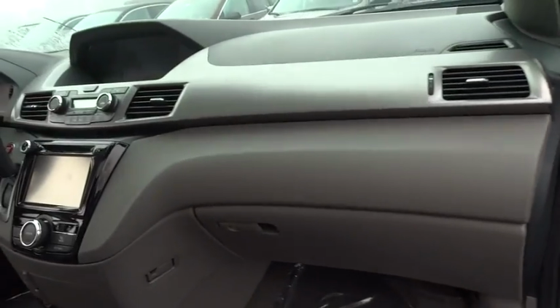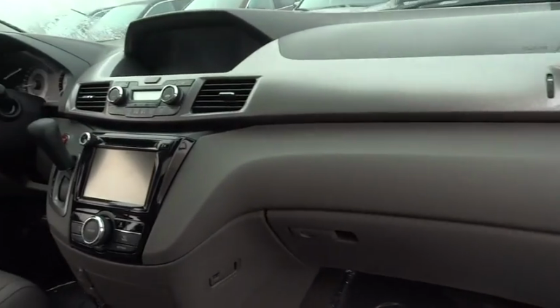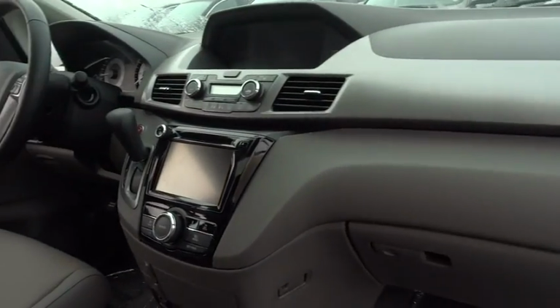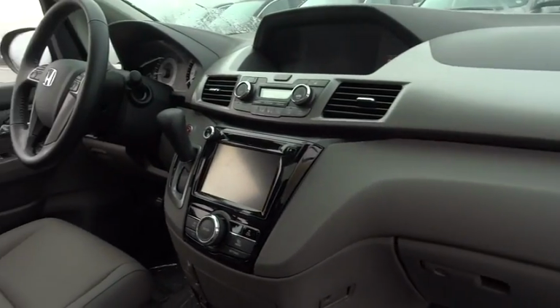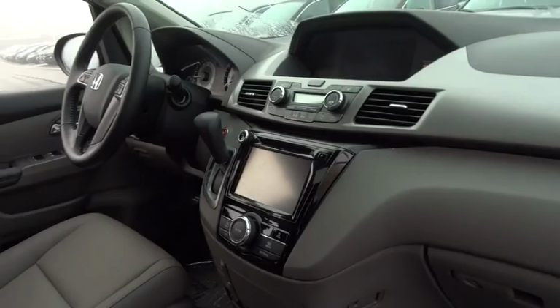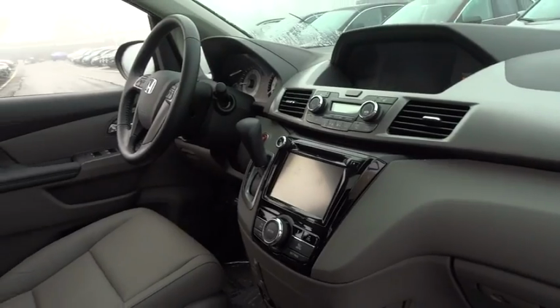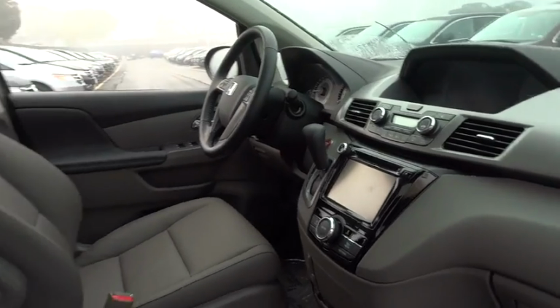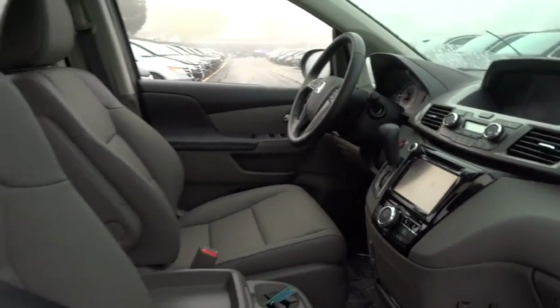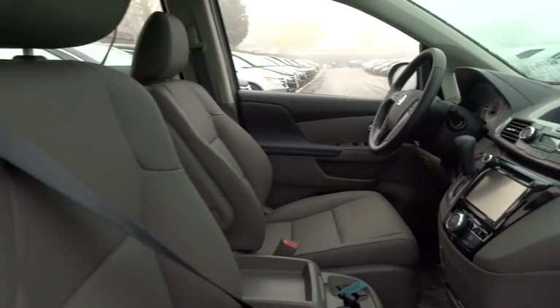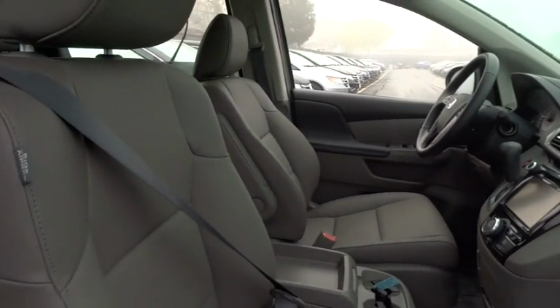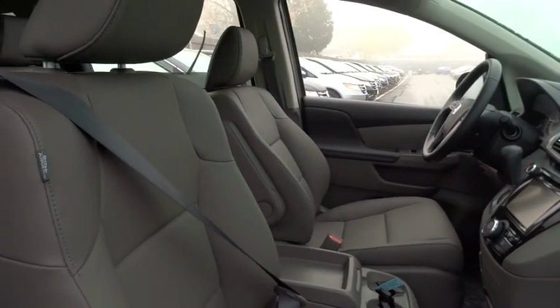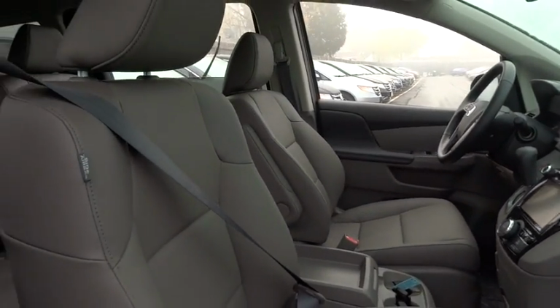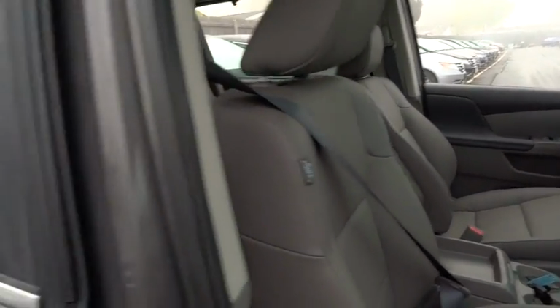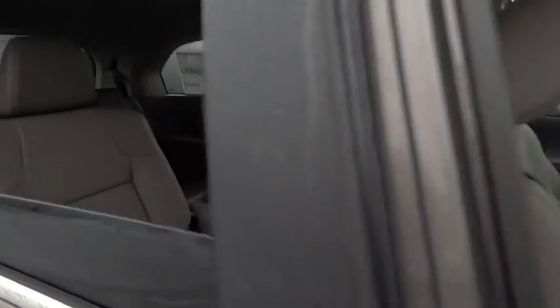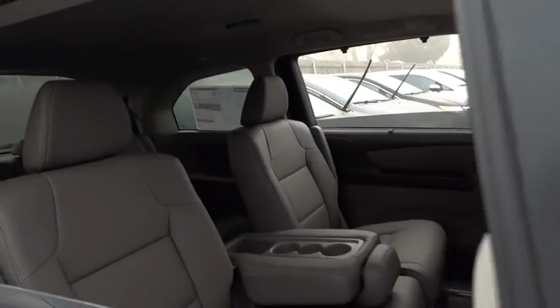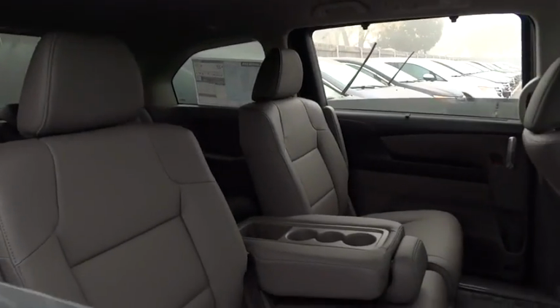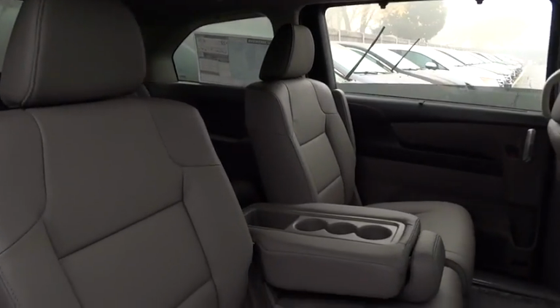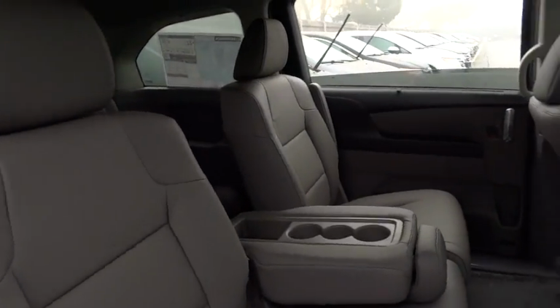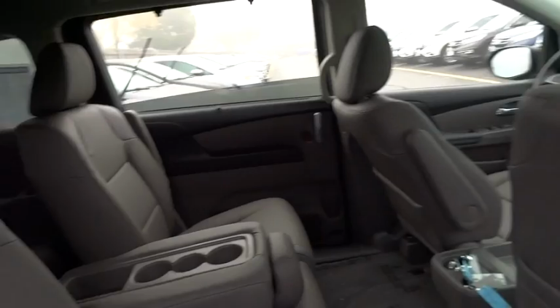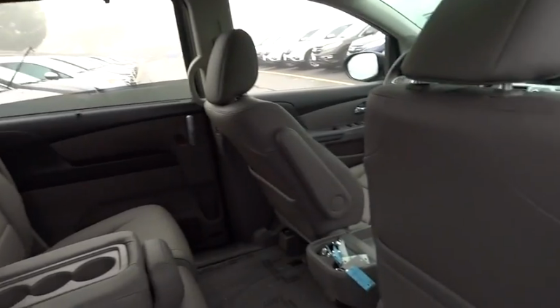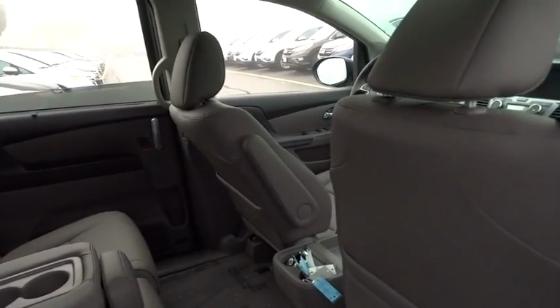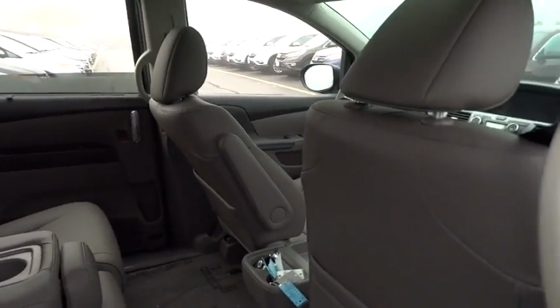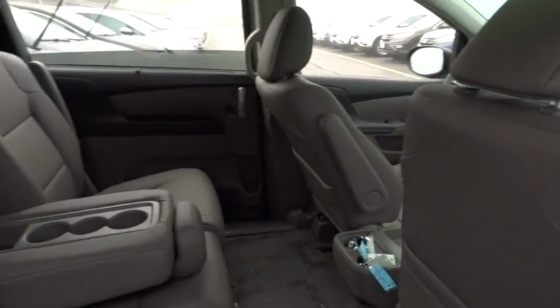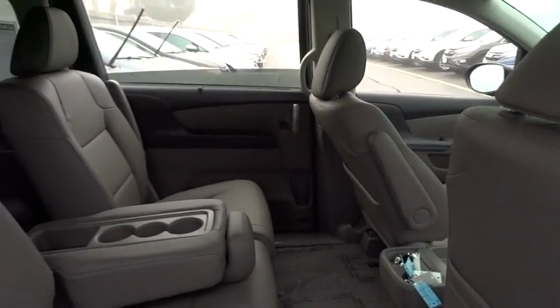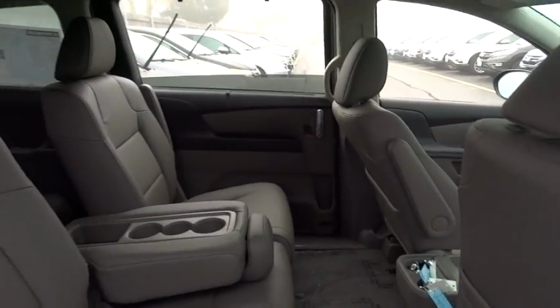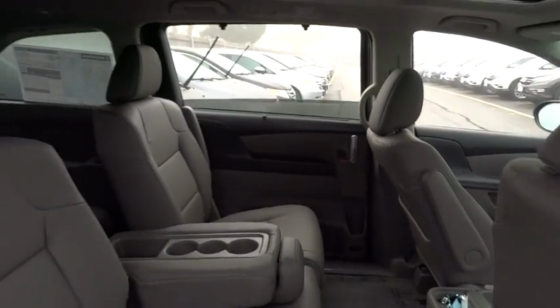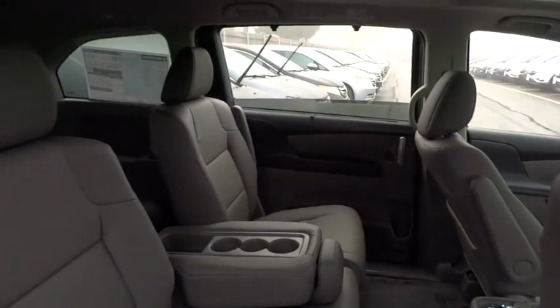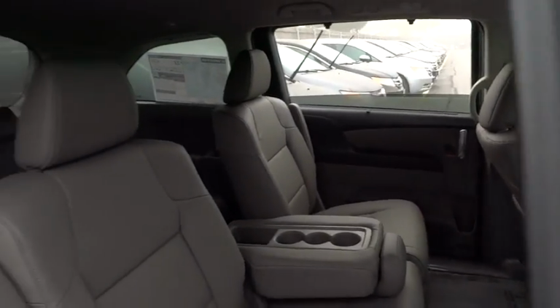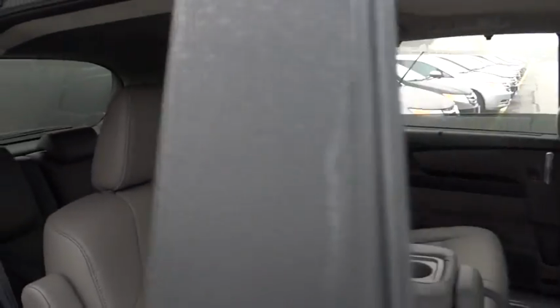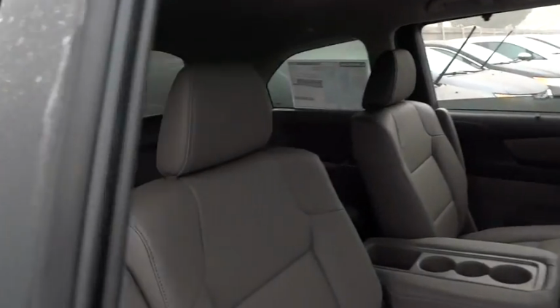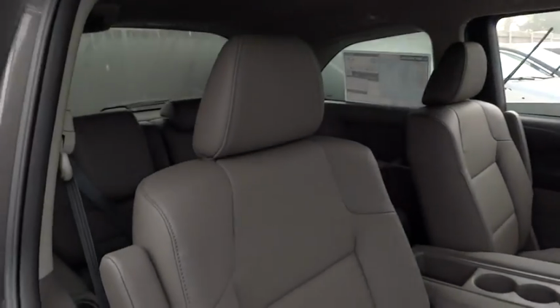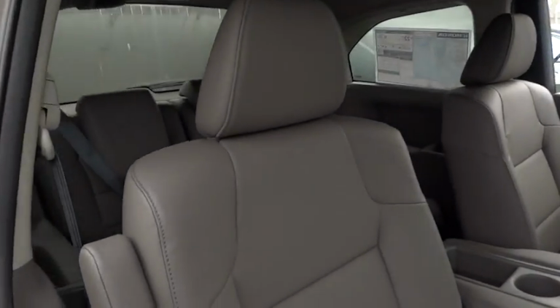Power liftgate, lane departure warning, stability control, traction control, steering wheel audio control, keyless entry, power passenger seat, backup camera, anti-lock braking system, Bluetooth.